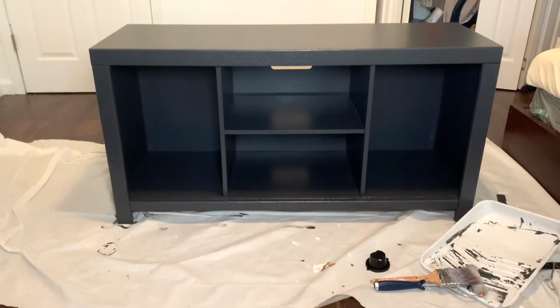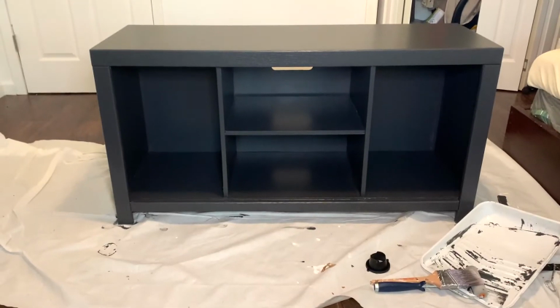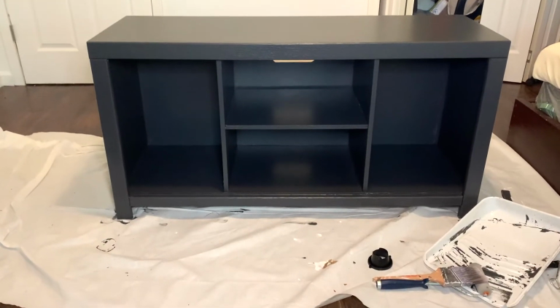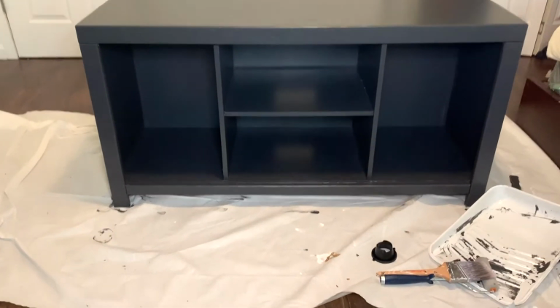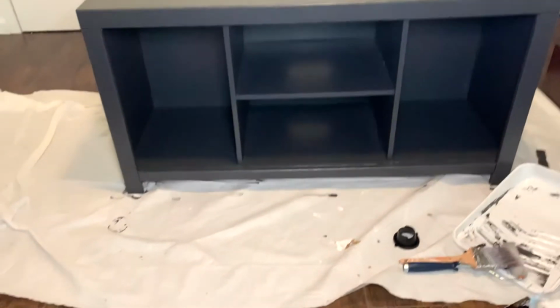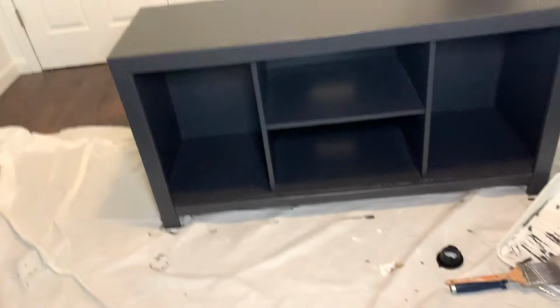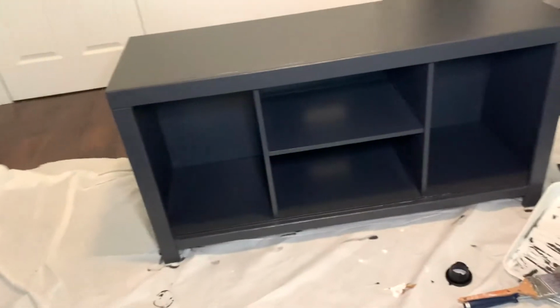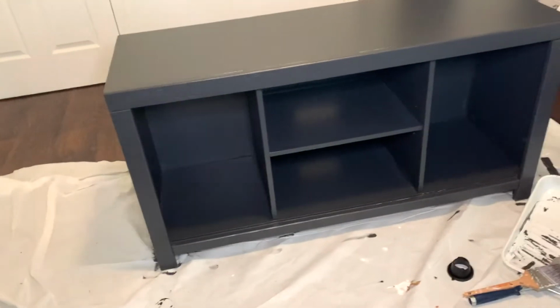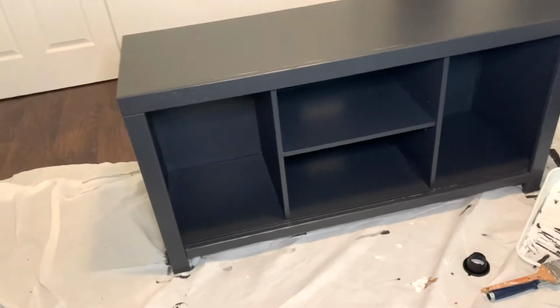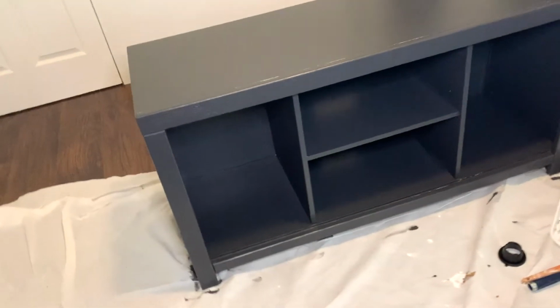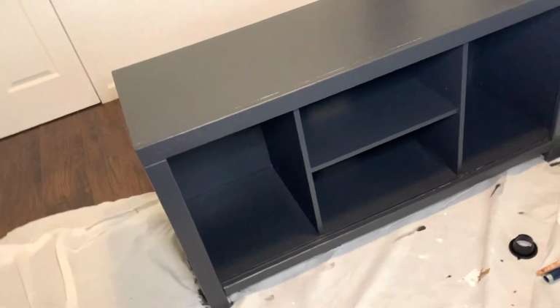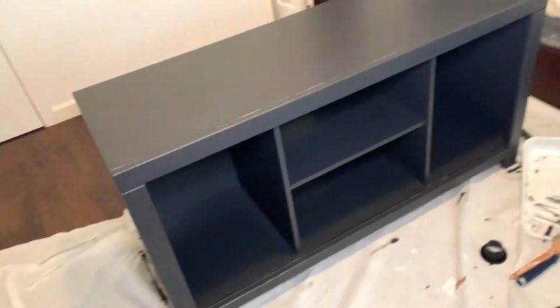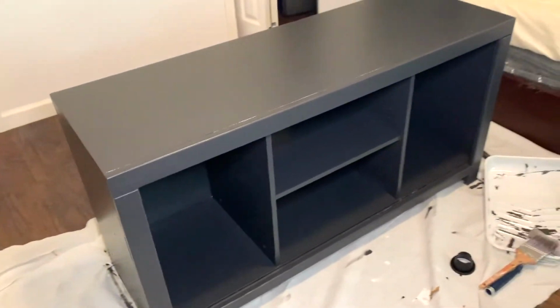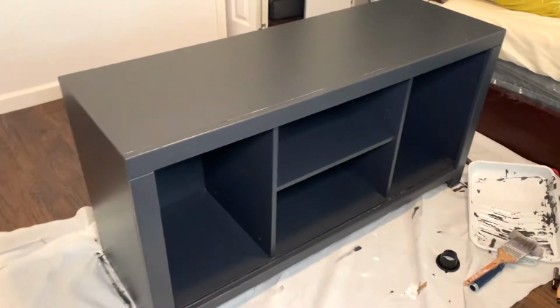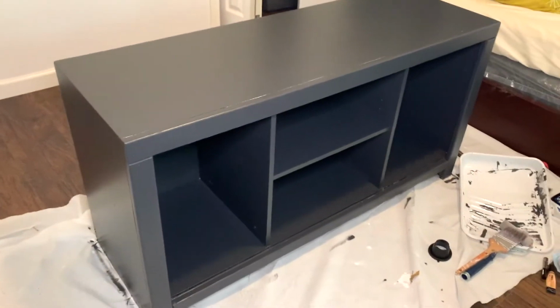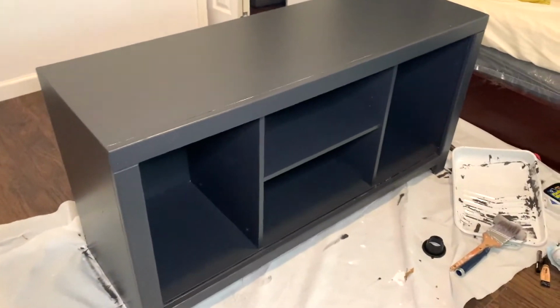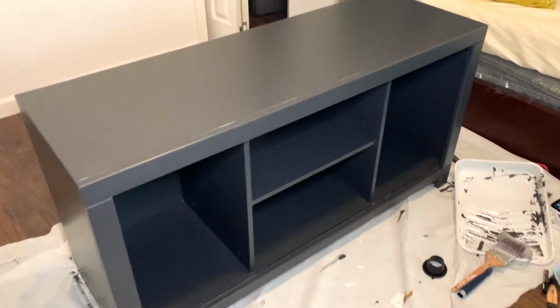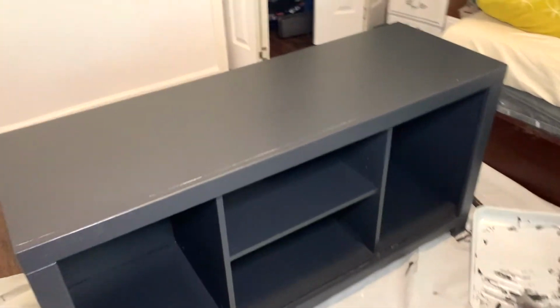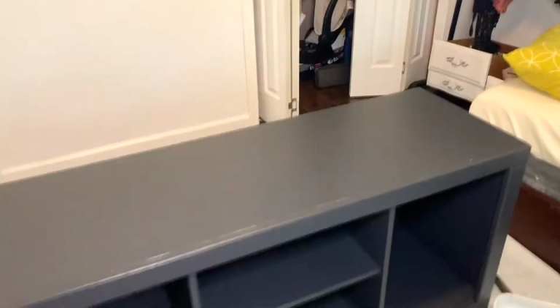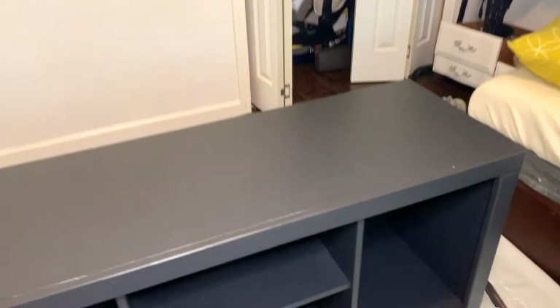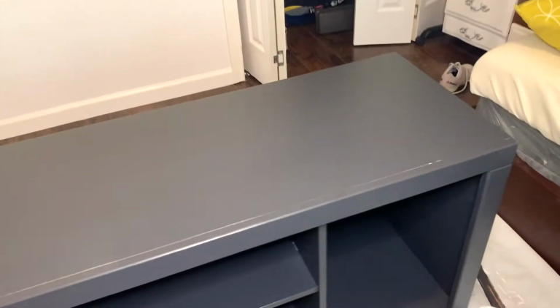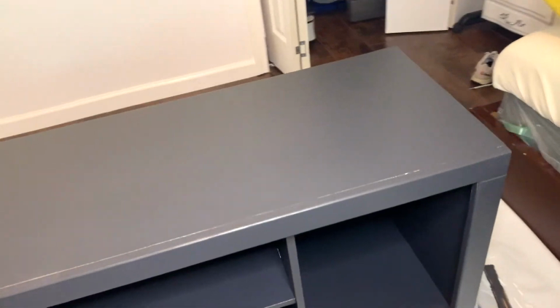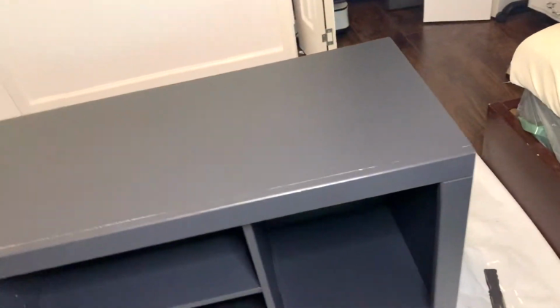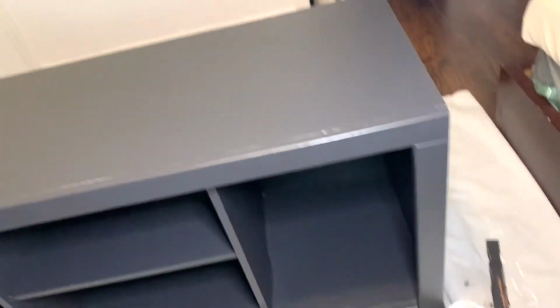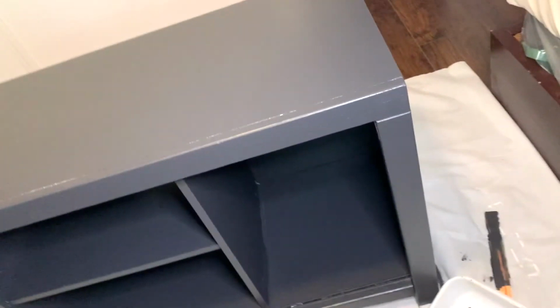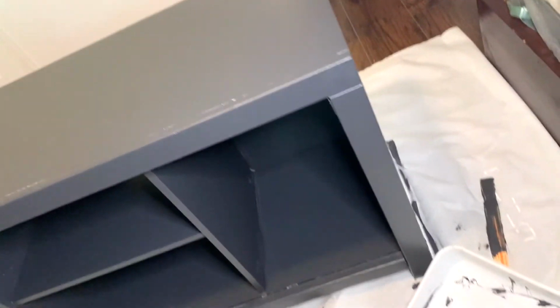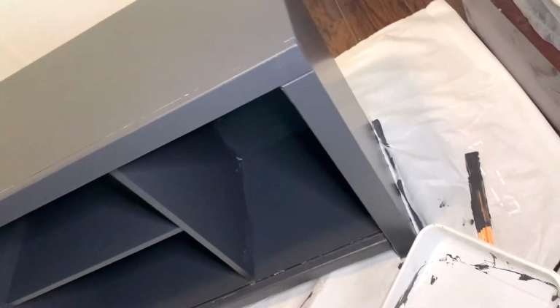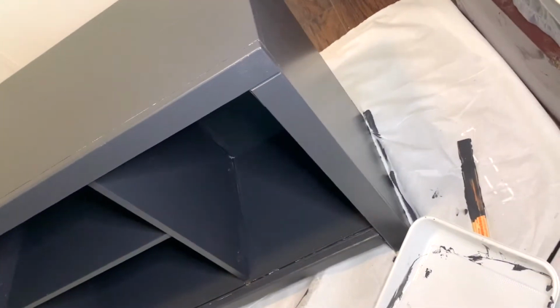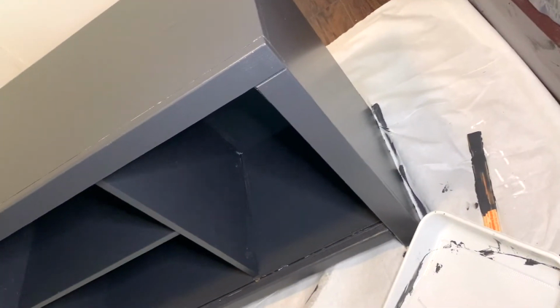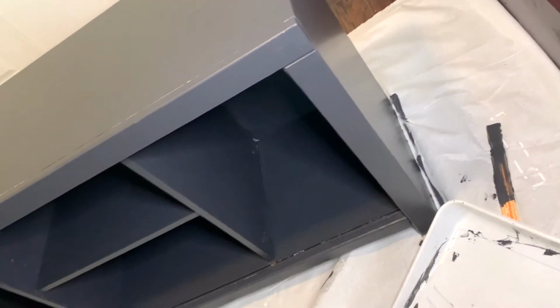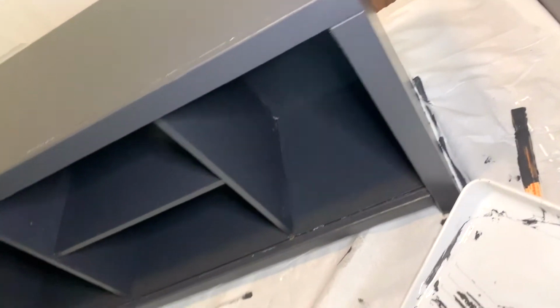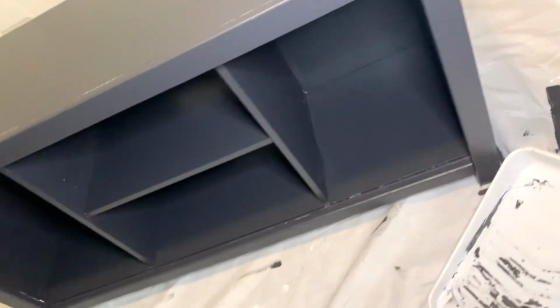So this is what it looks like after one coat. I suggest that you guys wait at least two hours before continuing — it's exactly what I did and it worked out perfectly well for me.